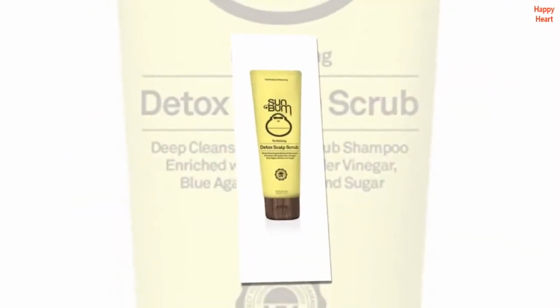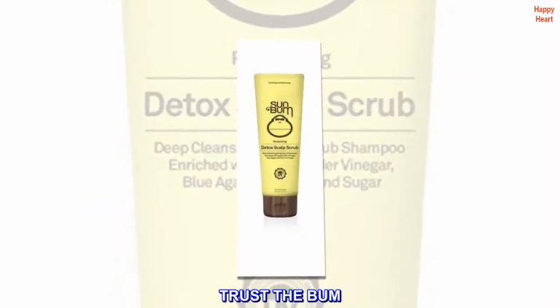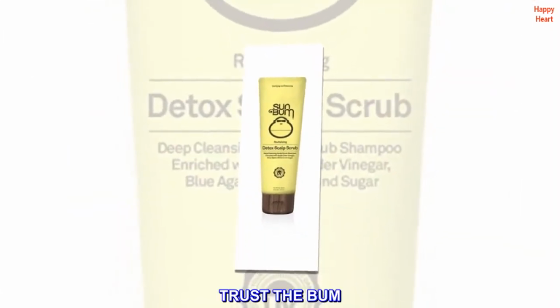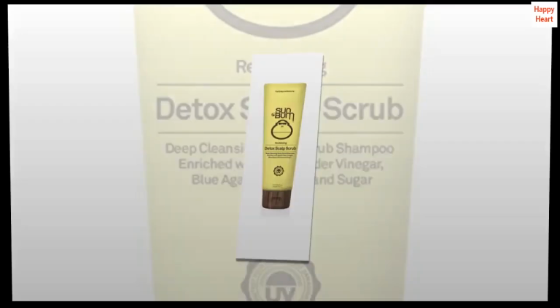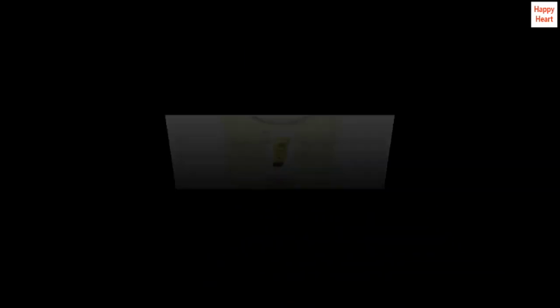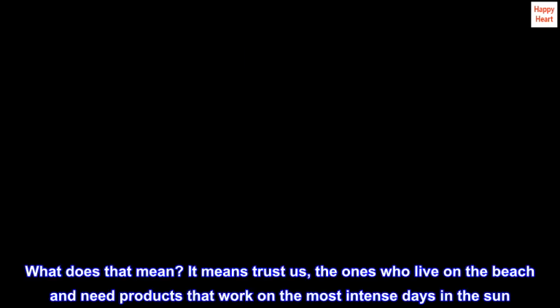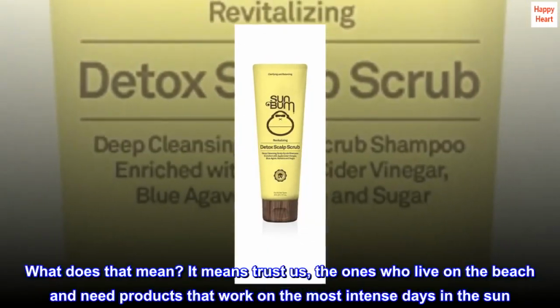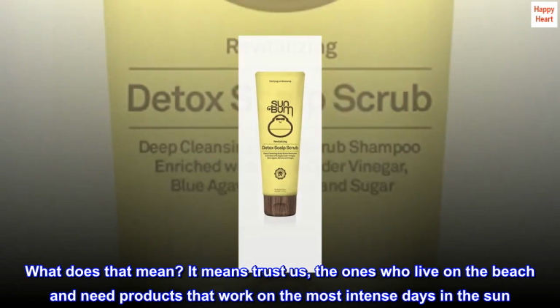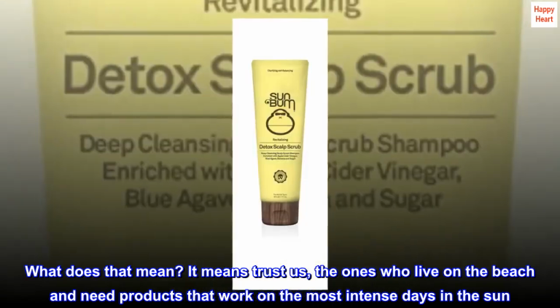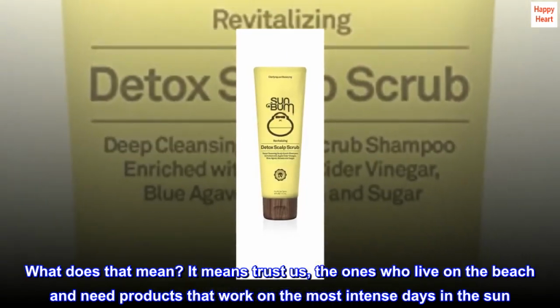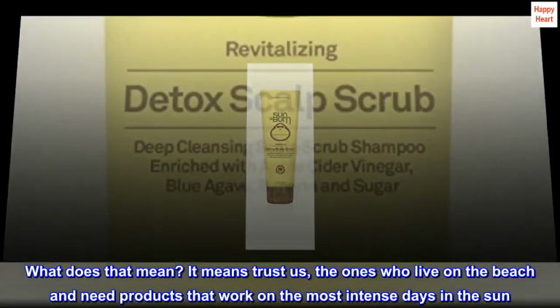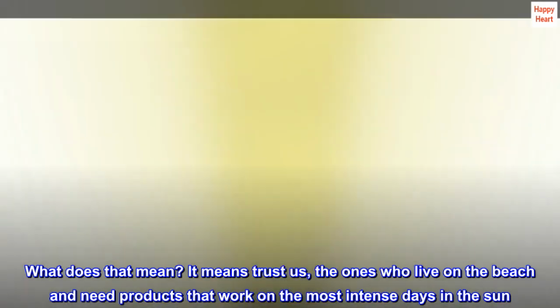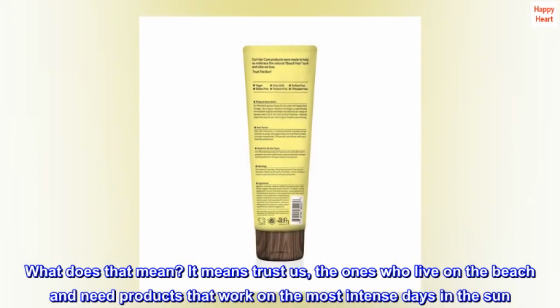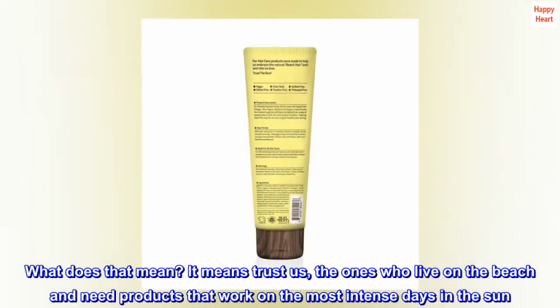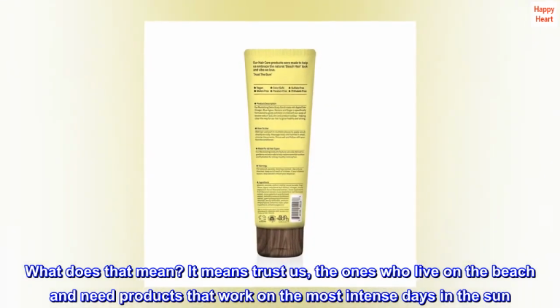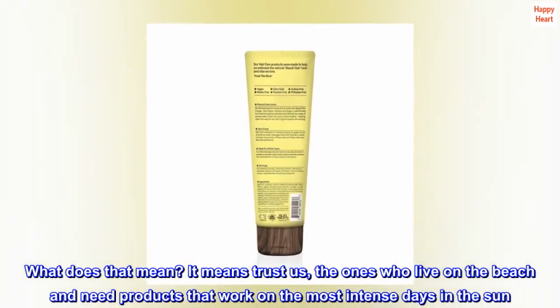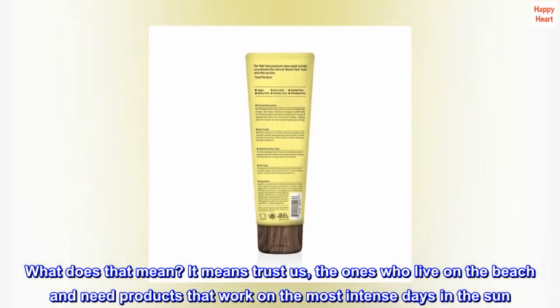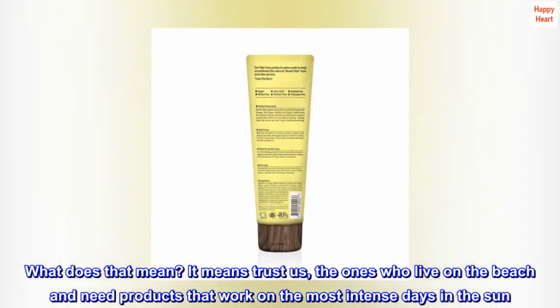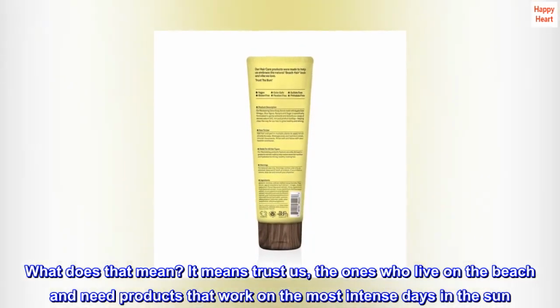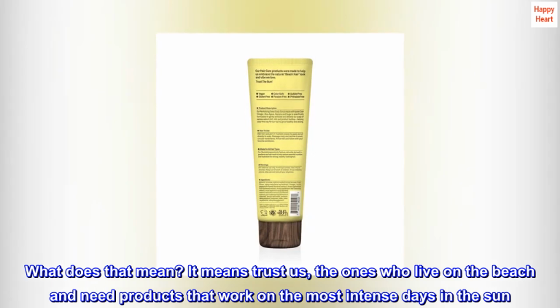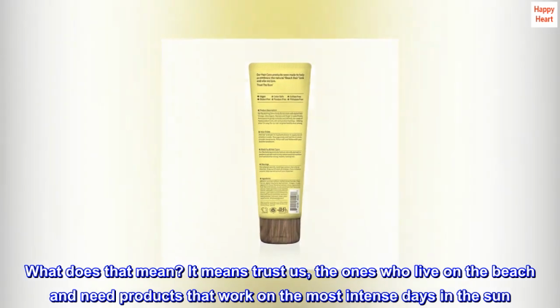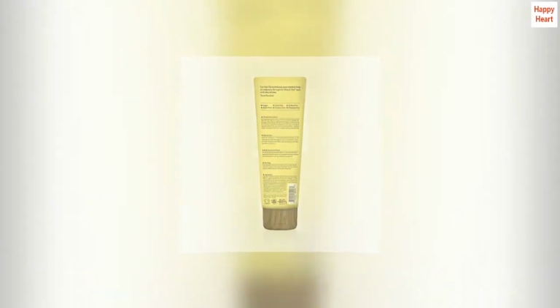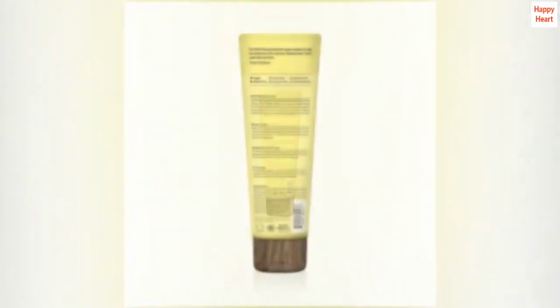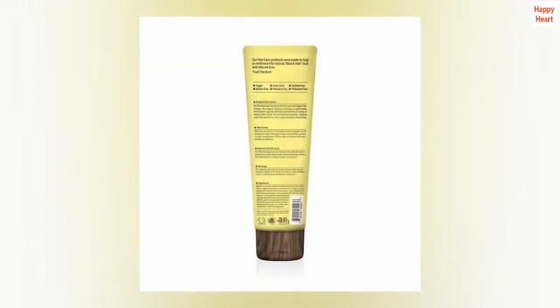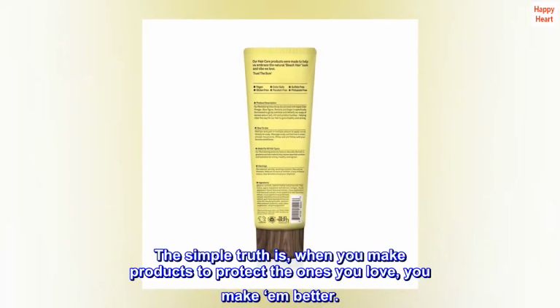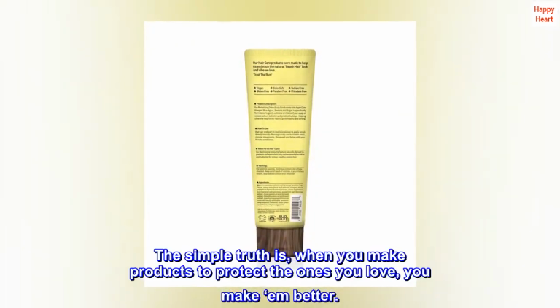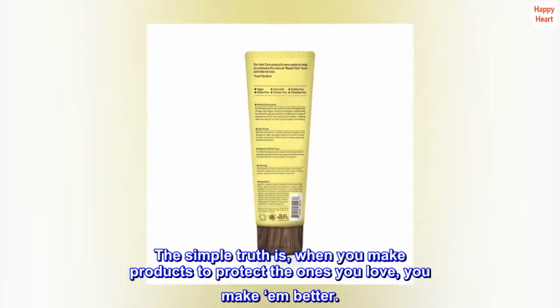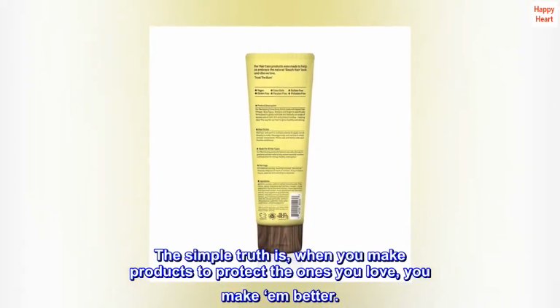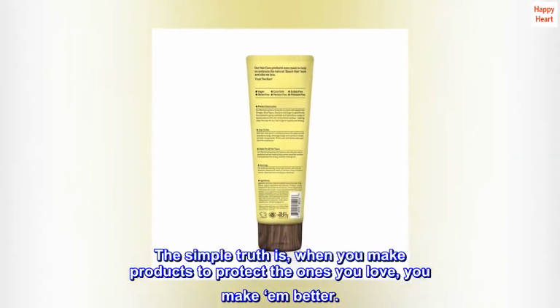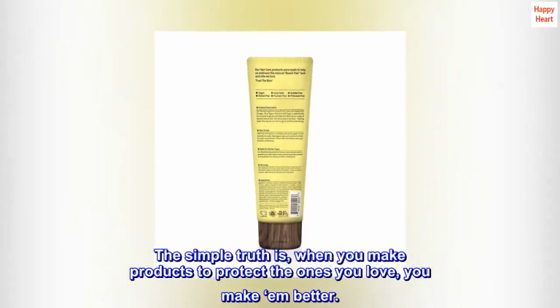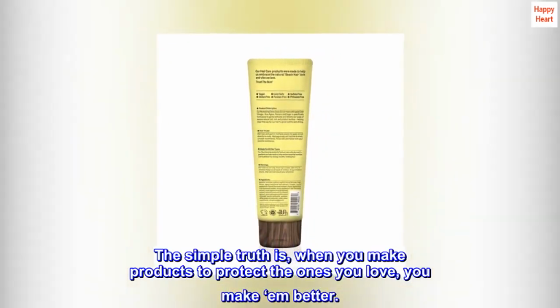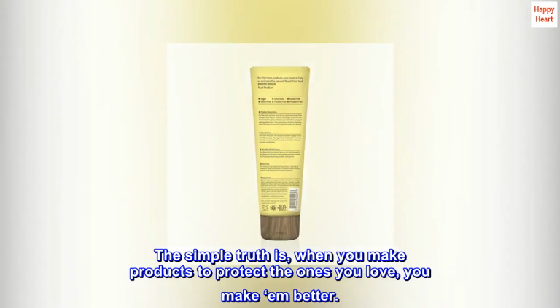Trust the bum. It means trust us — the ones who live on the beach and need products that work on the most intense days in the sun. The simple truth is, when you make products to protect the ones you love, you make them better.